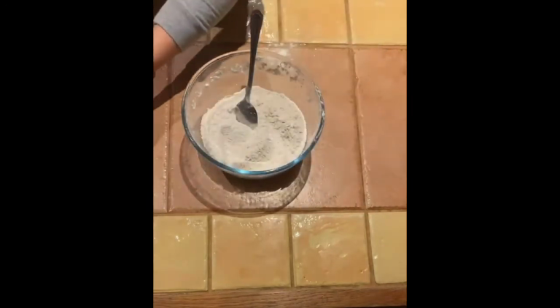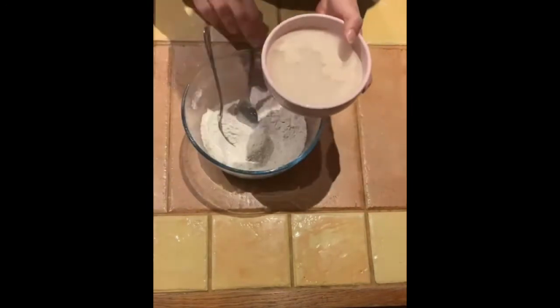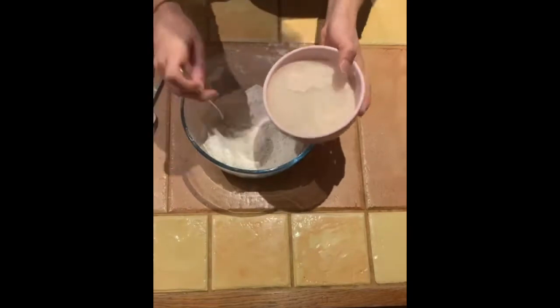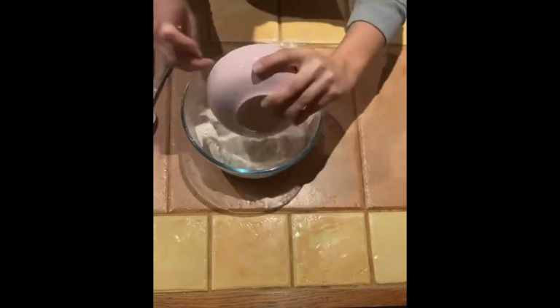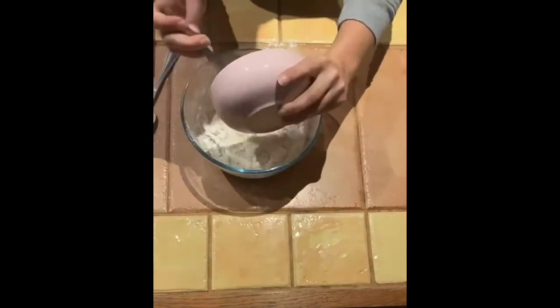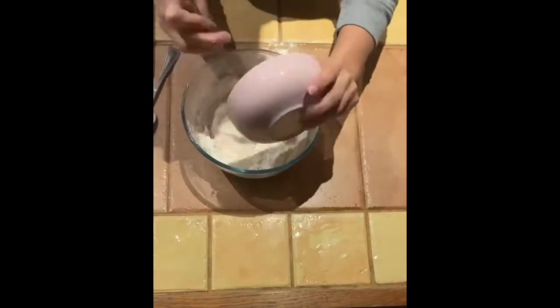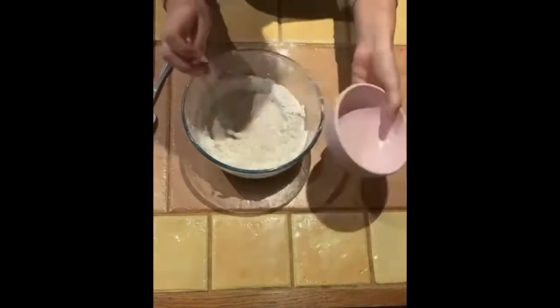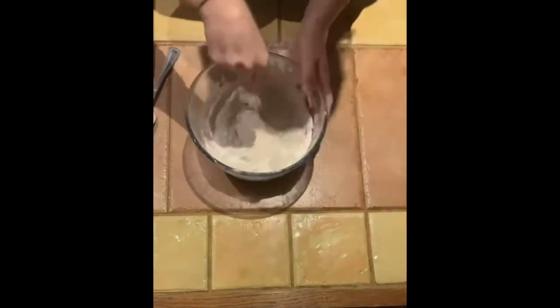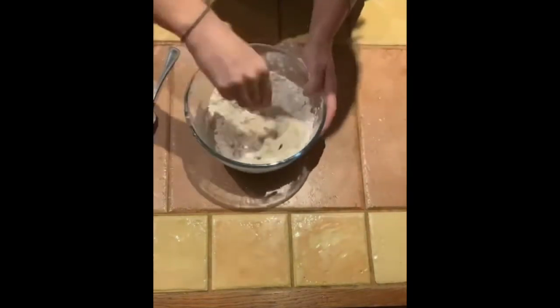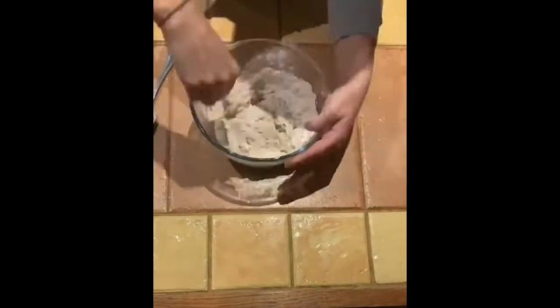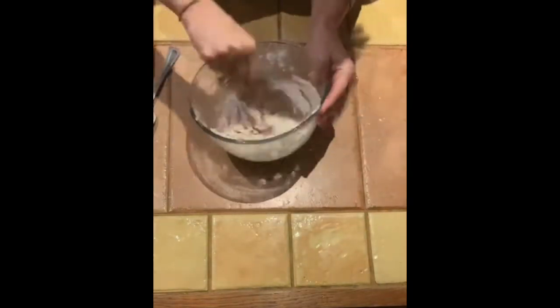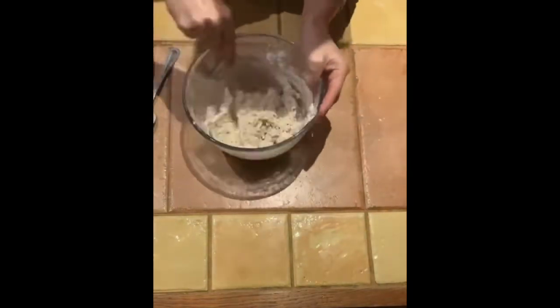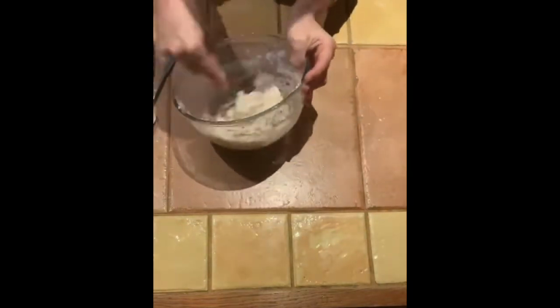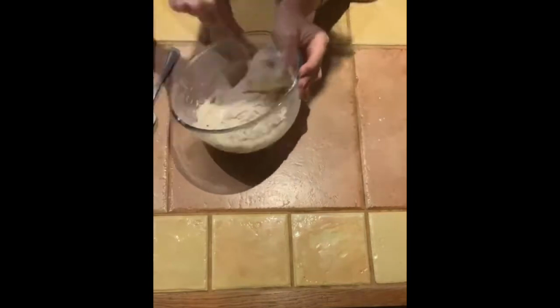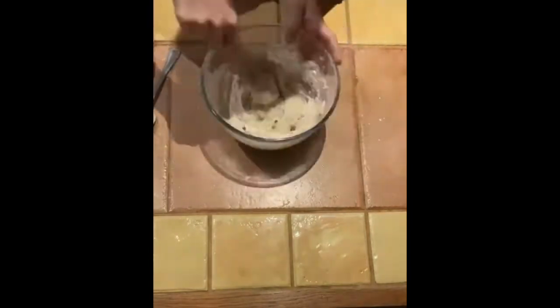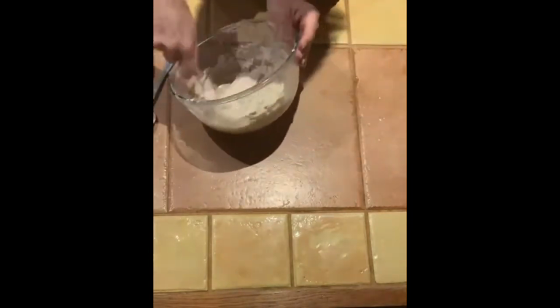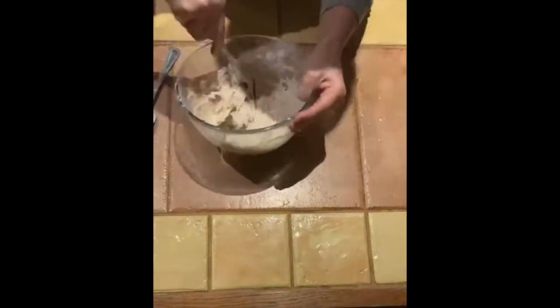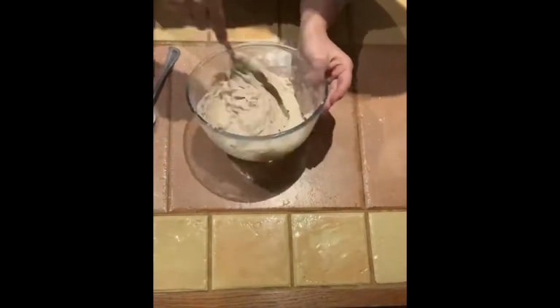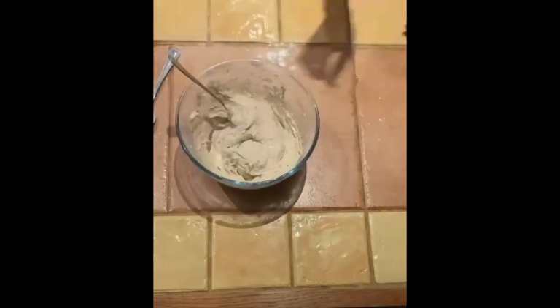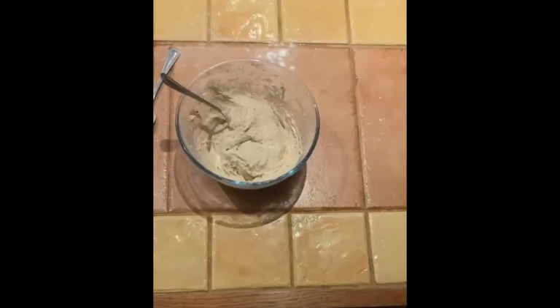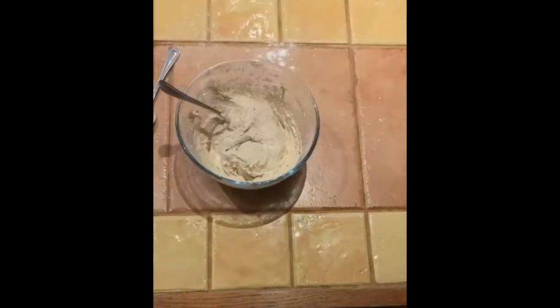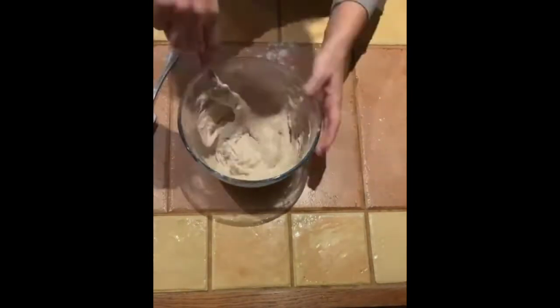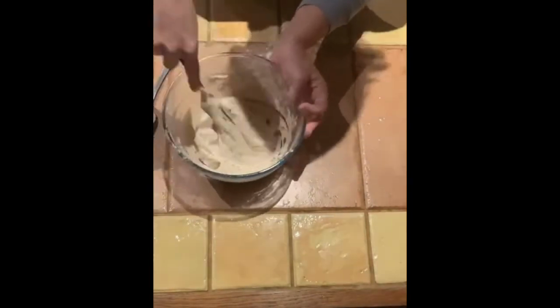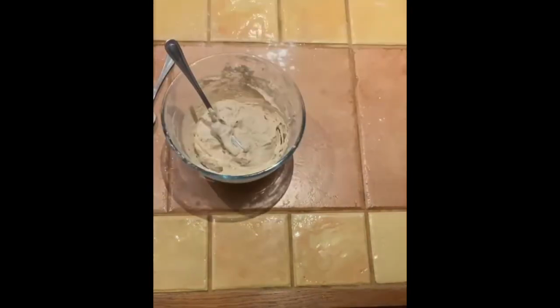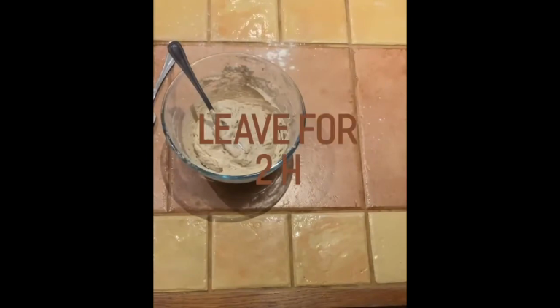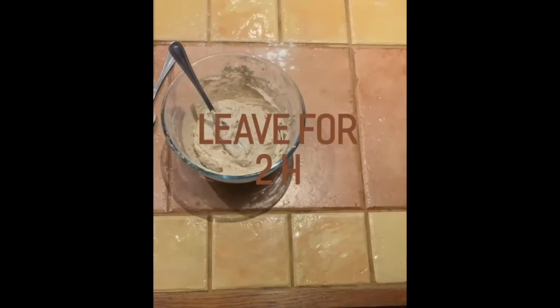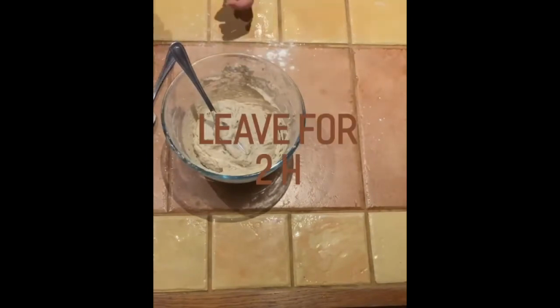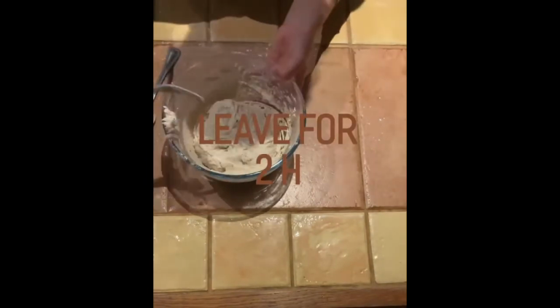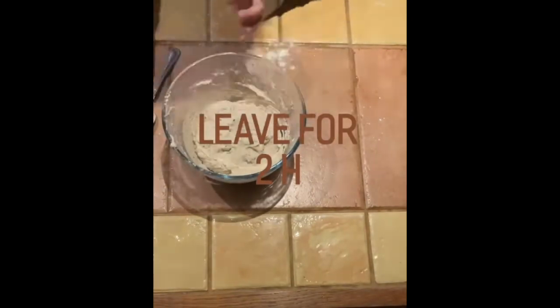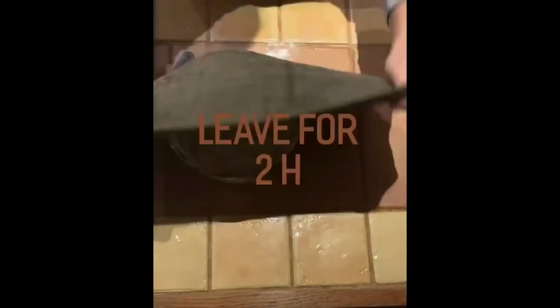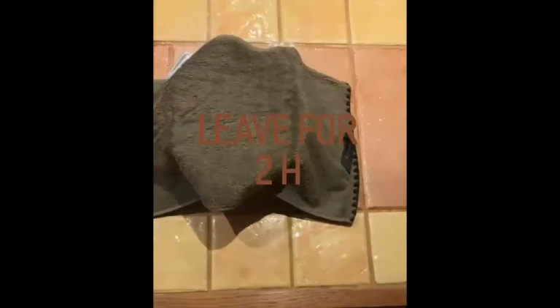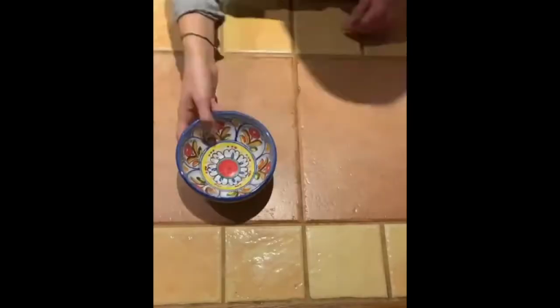Then you can add the first mixture and the pastry must become sticky and smooth. Once it's done, cover the bowl and leave it to rest at room temperature for two hours until the pastry has doubled.